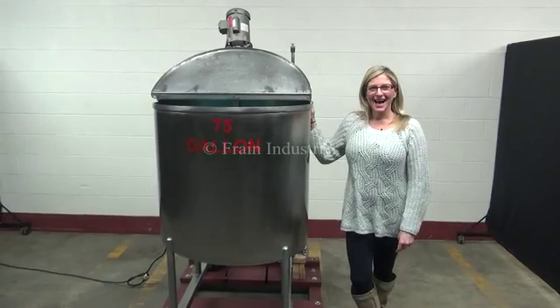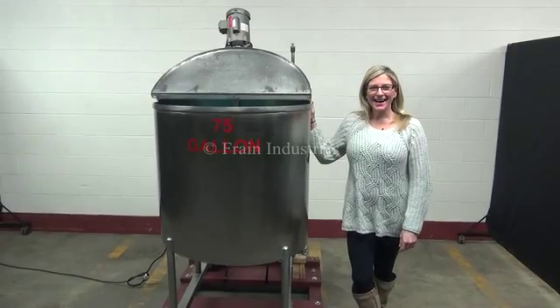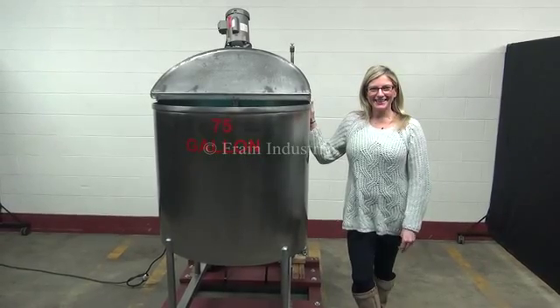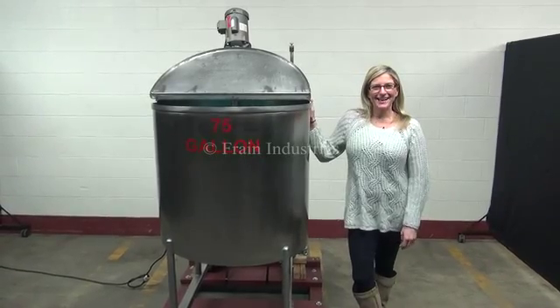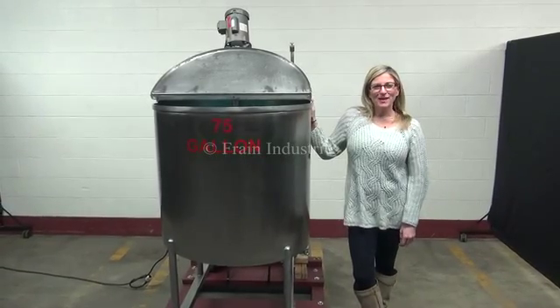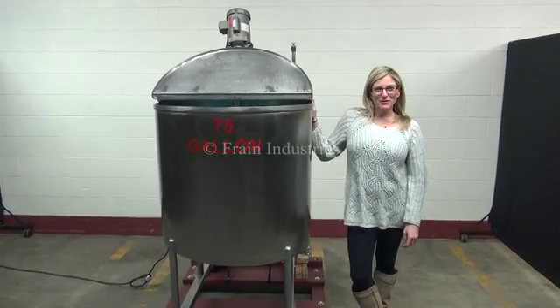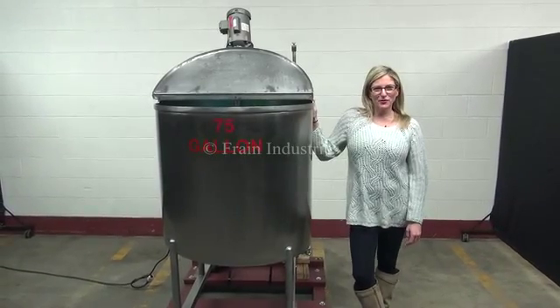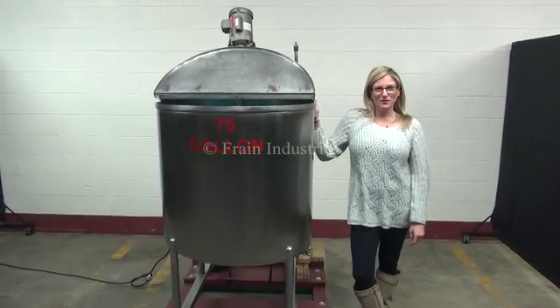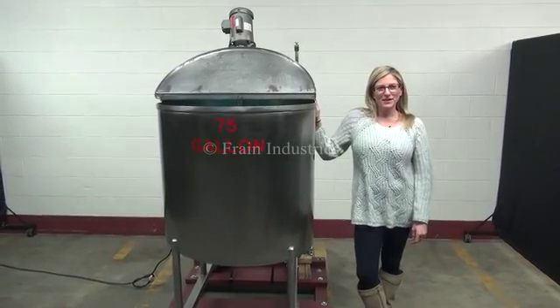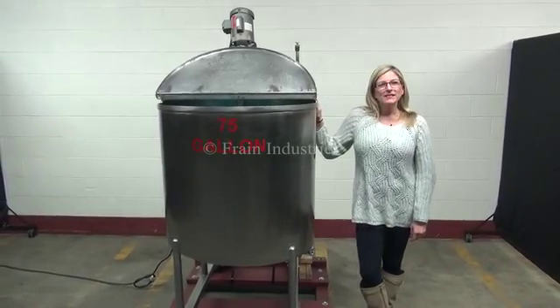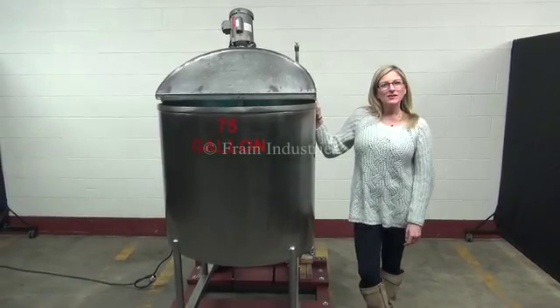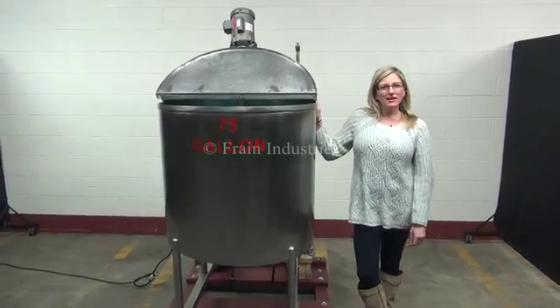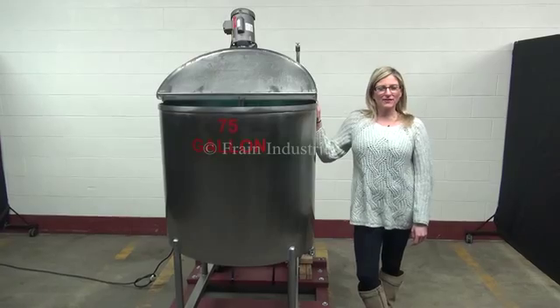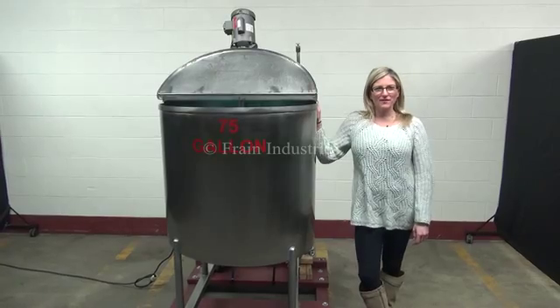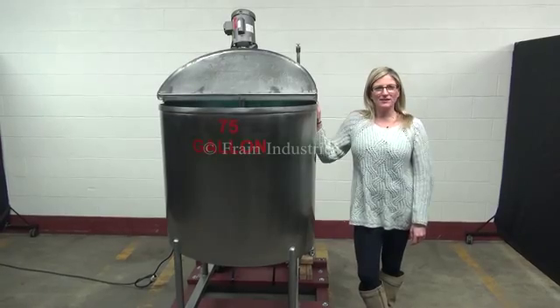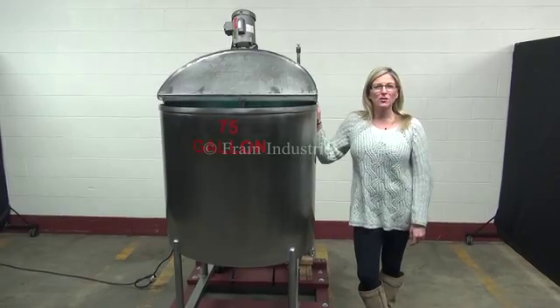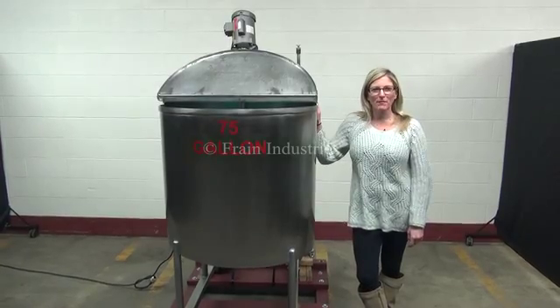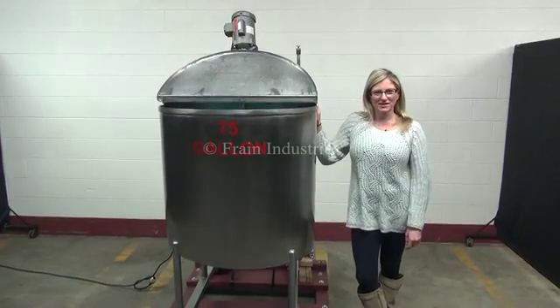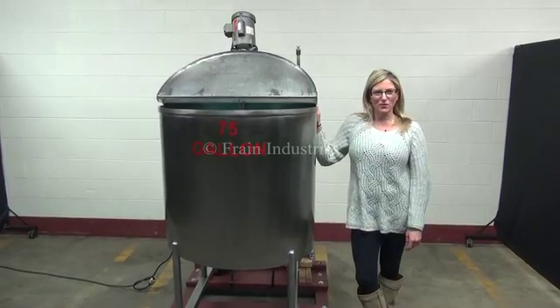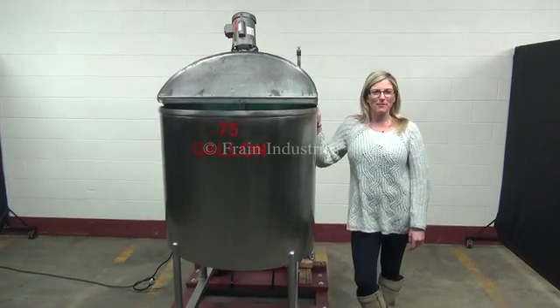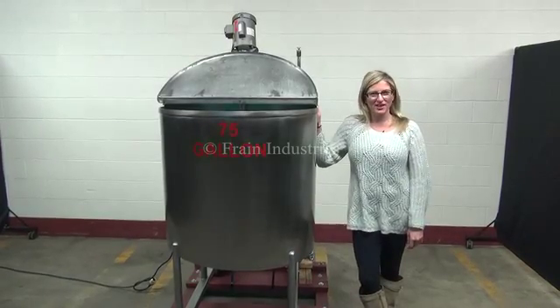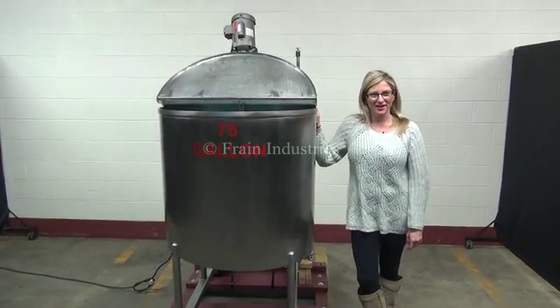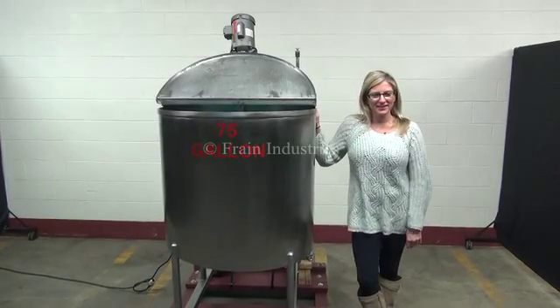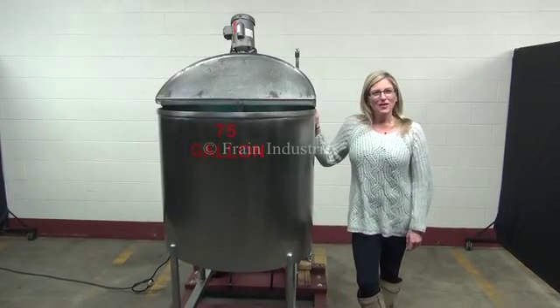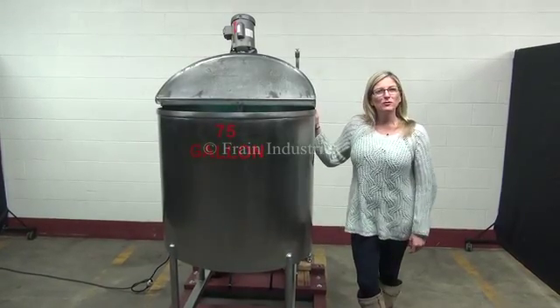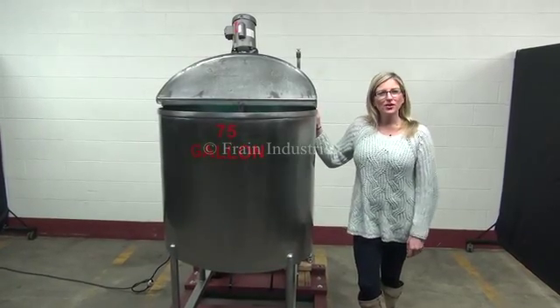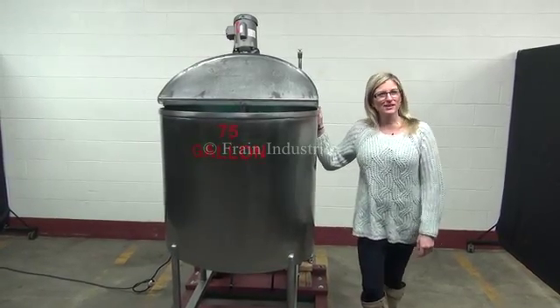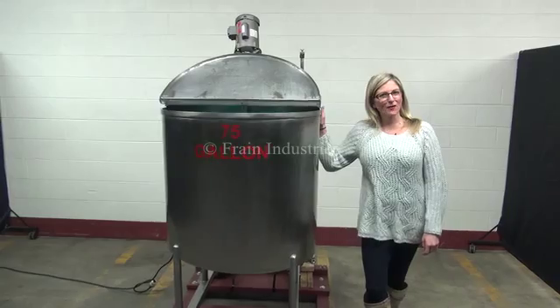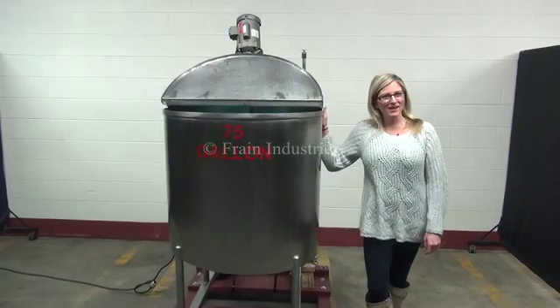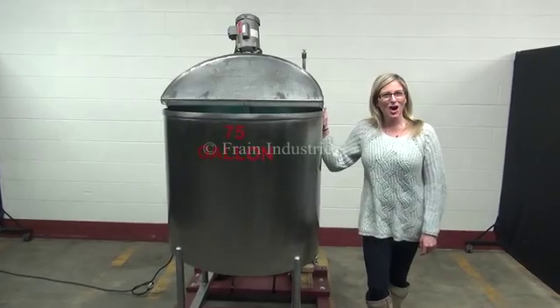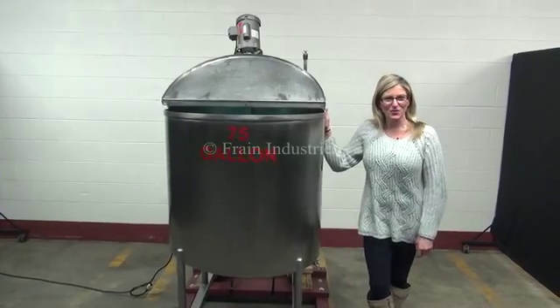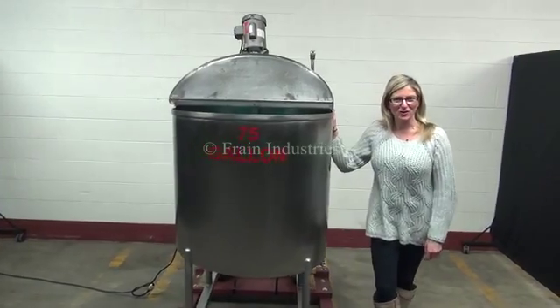Hi, I'm Katie with The Frame Group. Today we're cycling your 75-gallon single-wall mixing tank with prop agitation. The voltage is currently set to single phase, 120 volts.